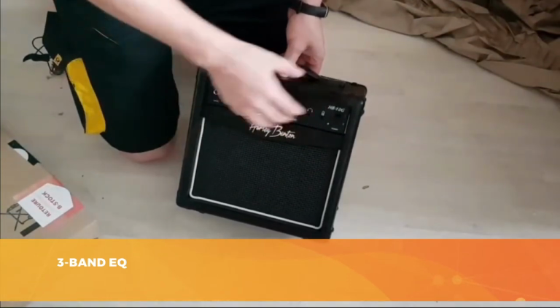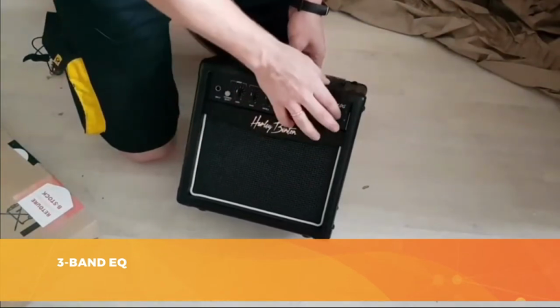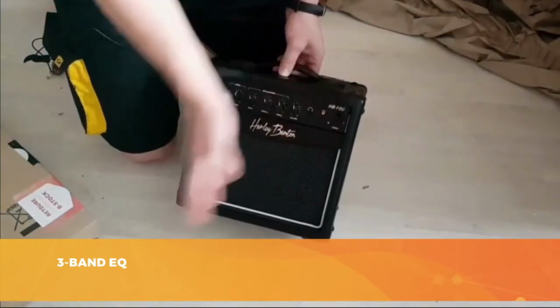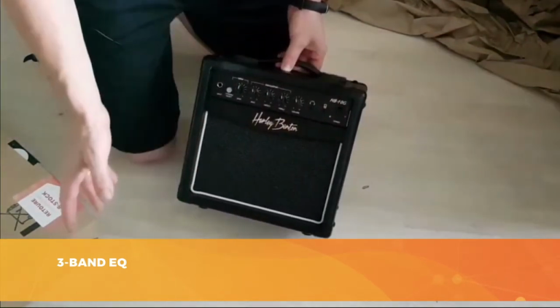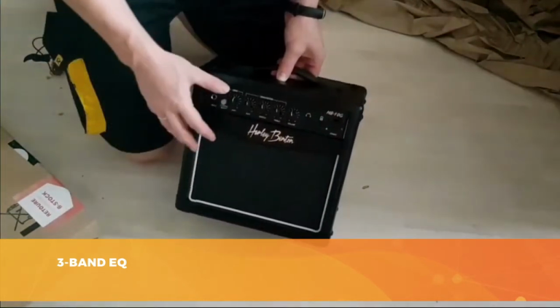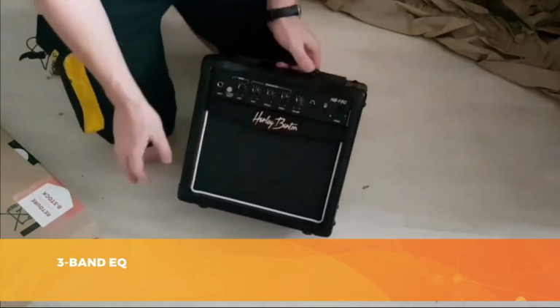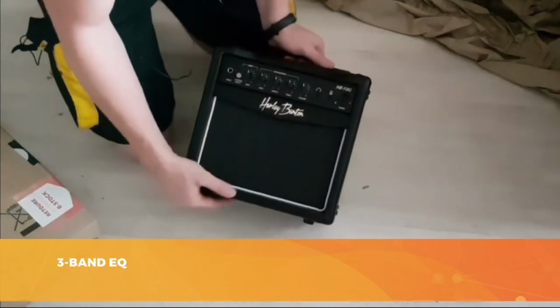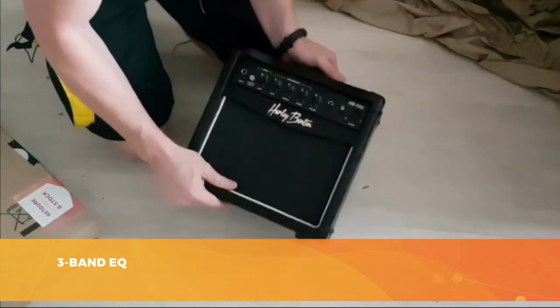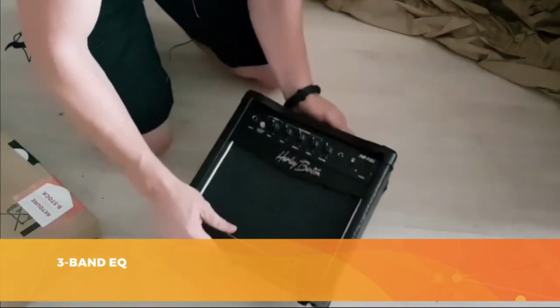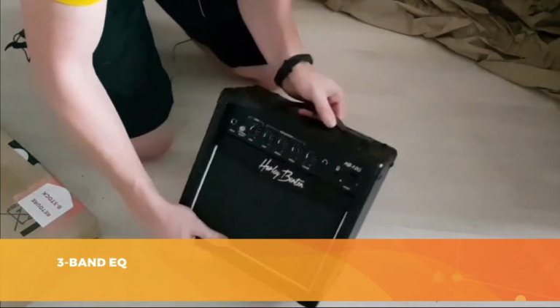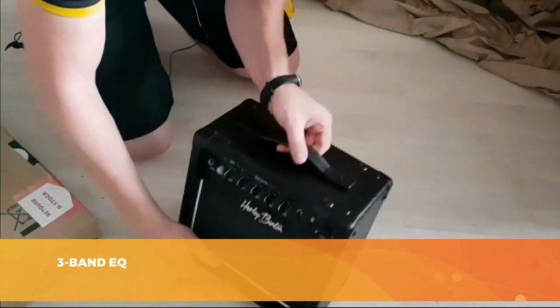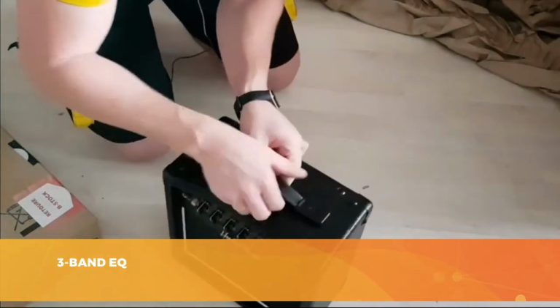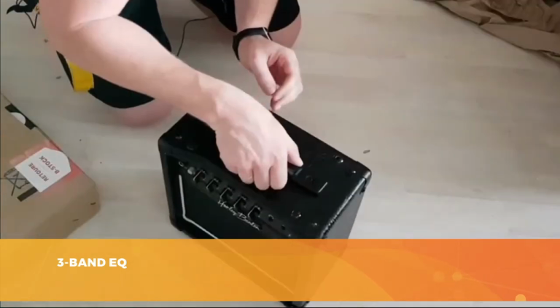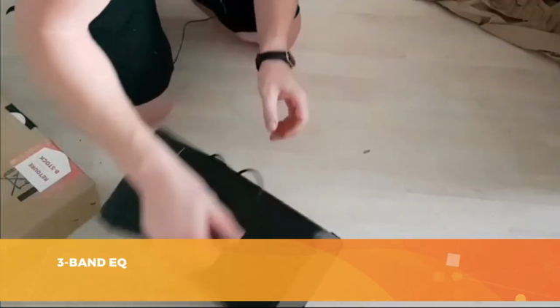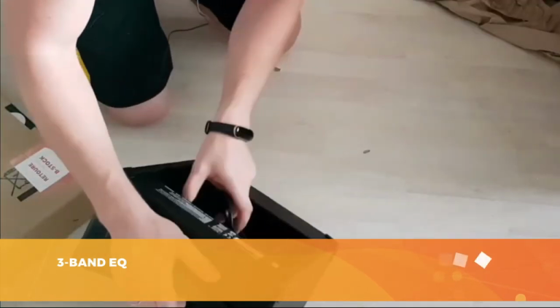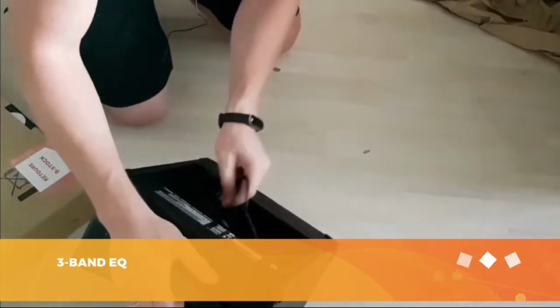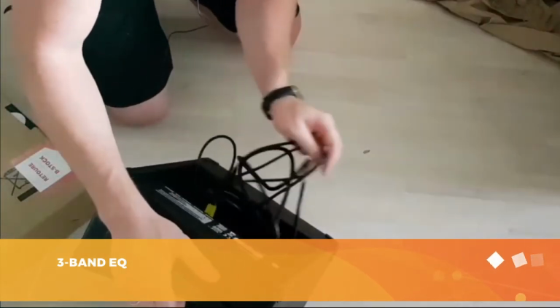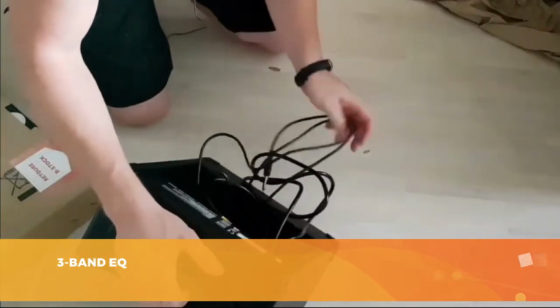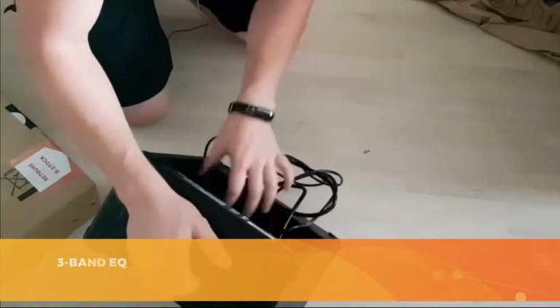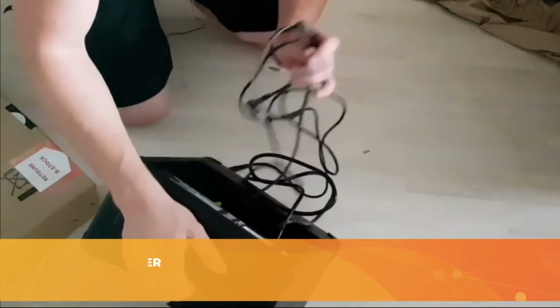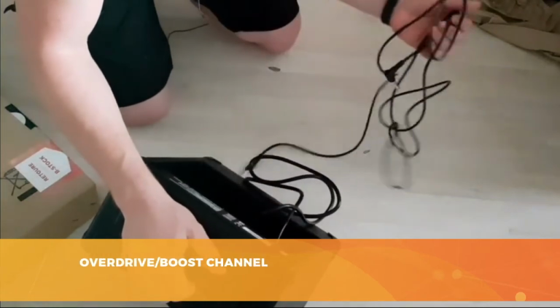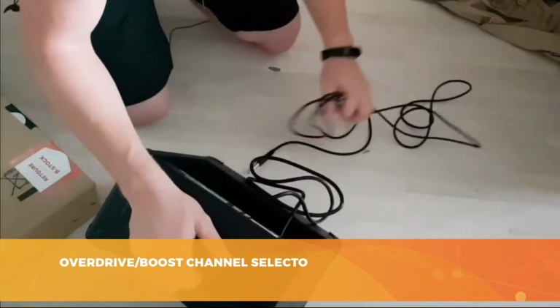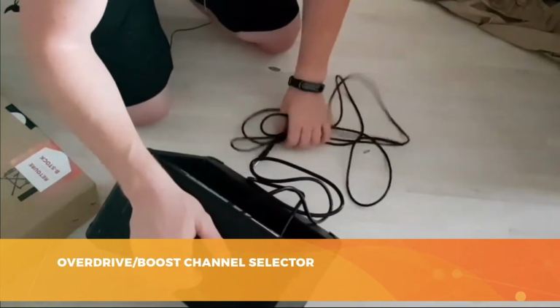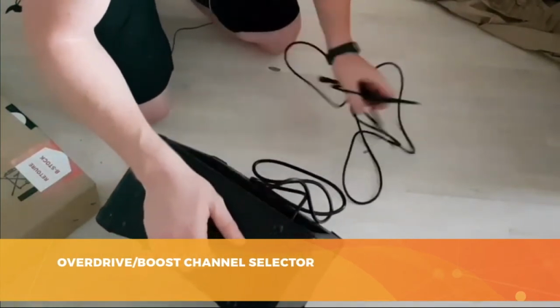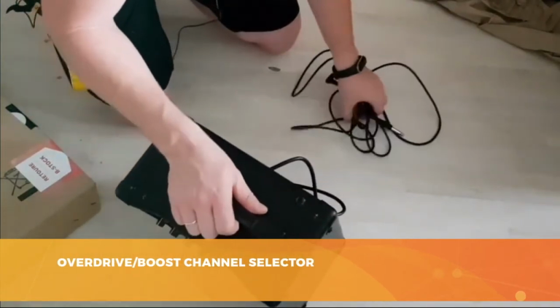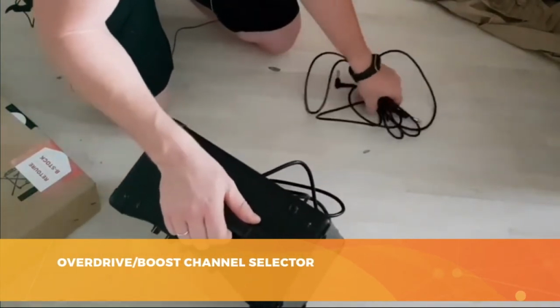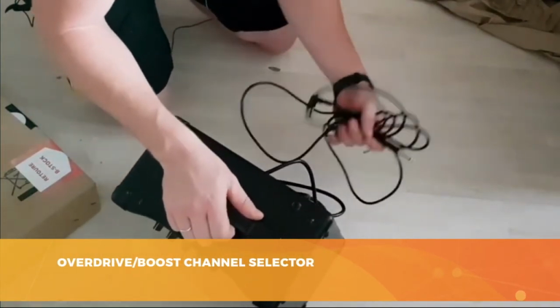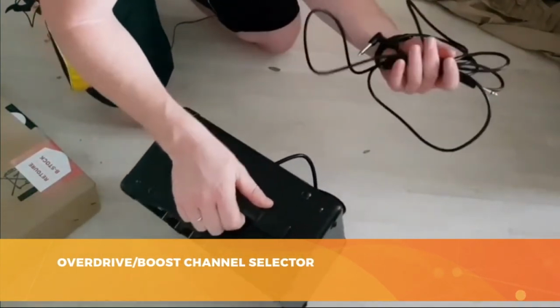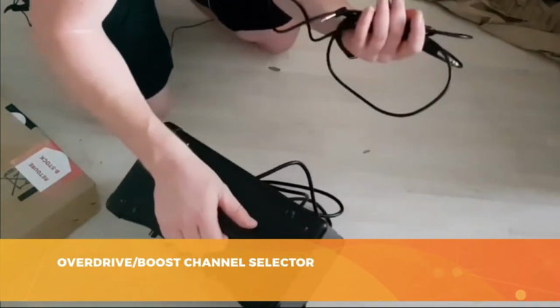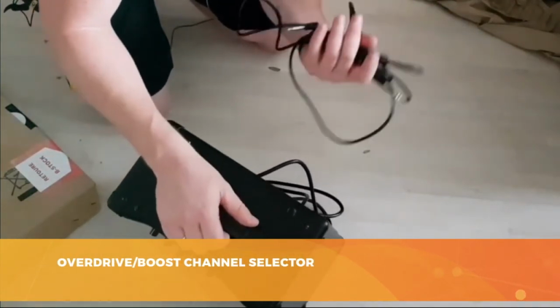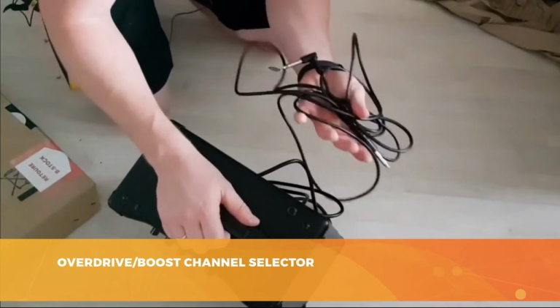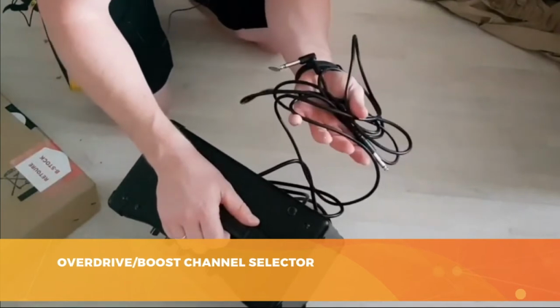The emulator allows you to give a certain warmth to your sound with a special sonority of the tube. Regarding connectors, it's the bare essentials: a line input via a 6.3mm jack for your guitar, a headphone output, and an auxiliary input that allows you to play your MP3s directly on the amp to practice with your instrument.